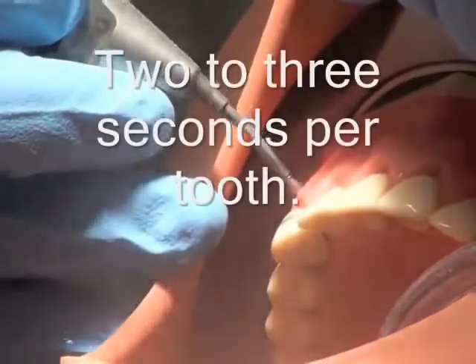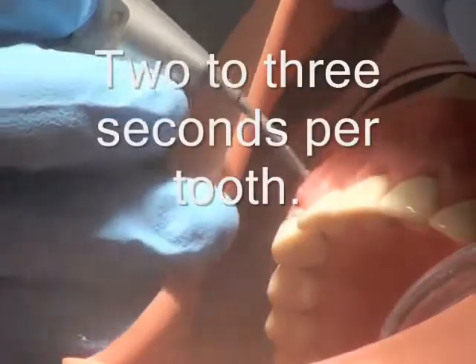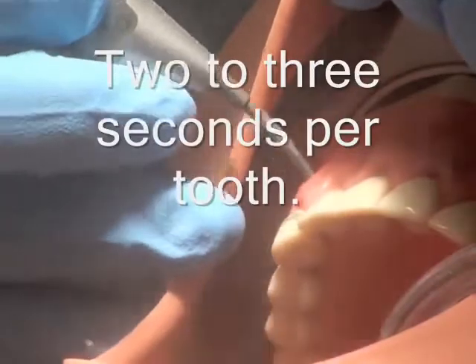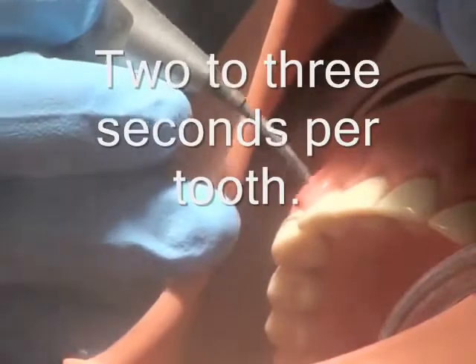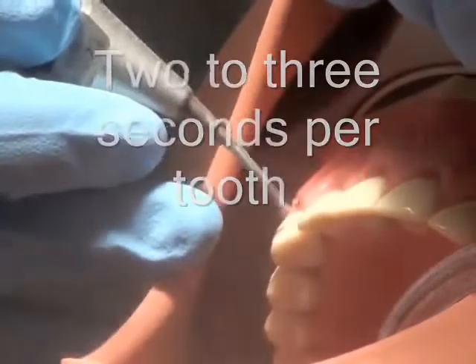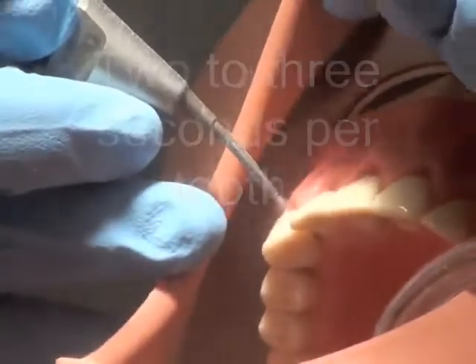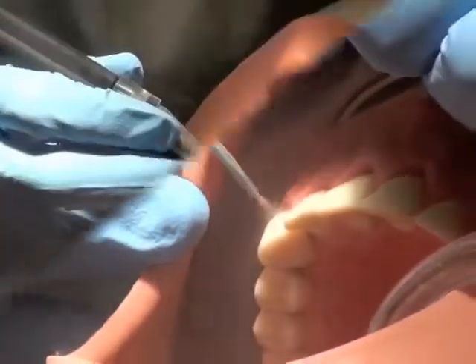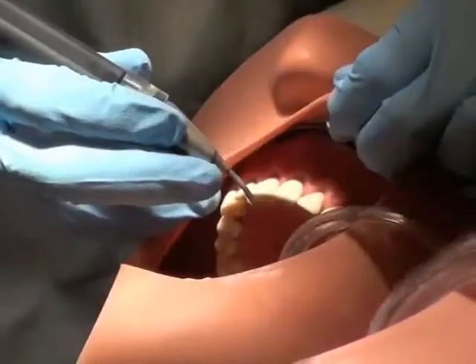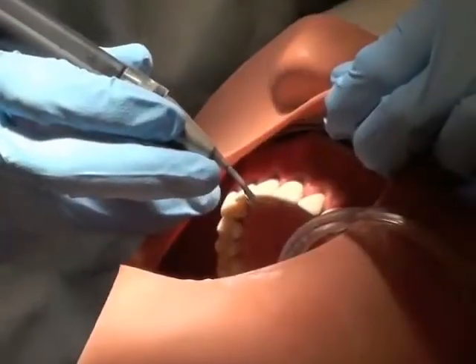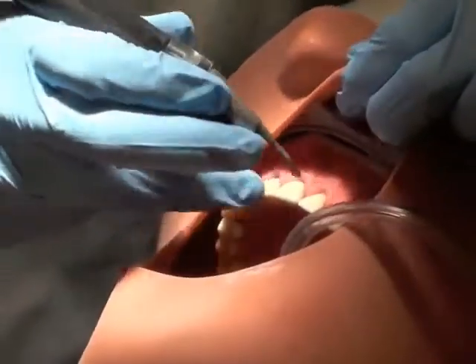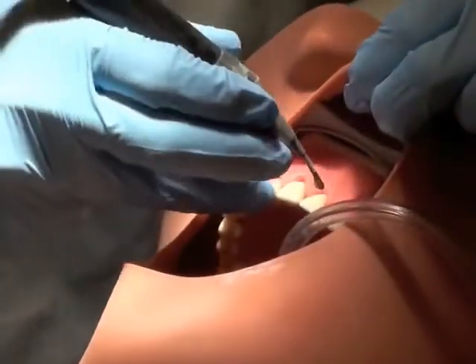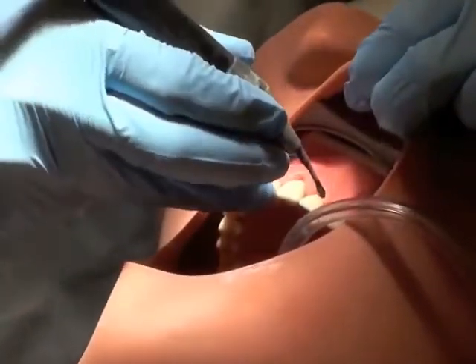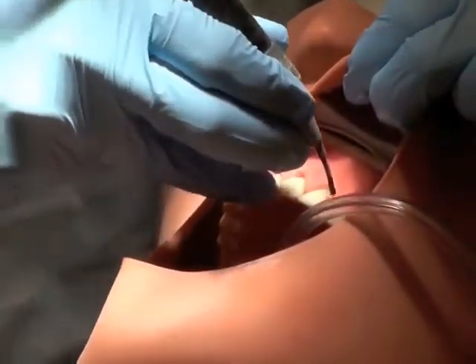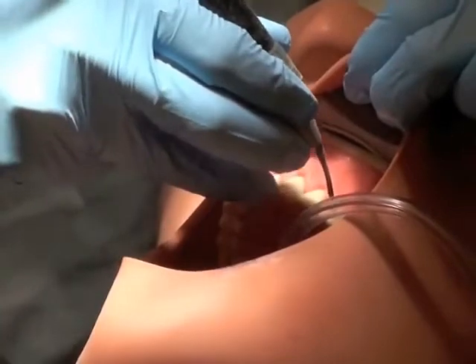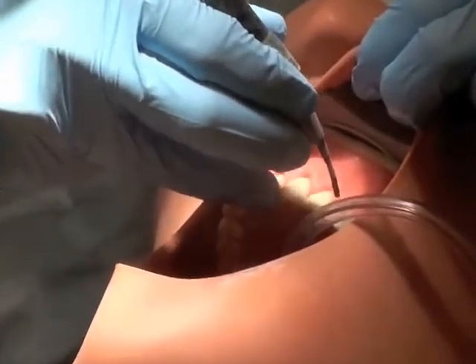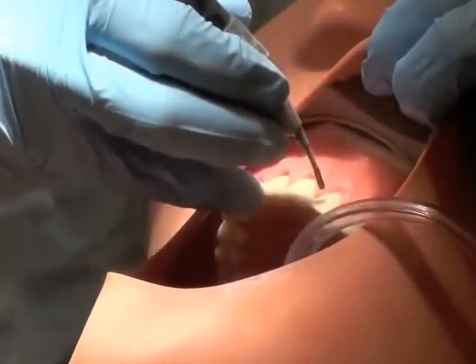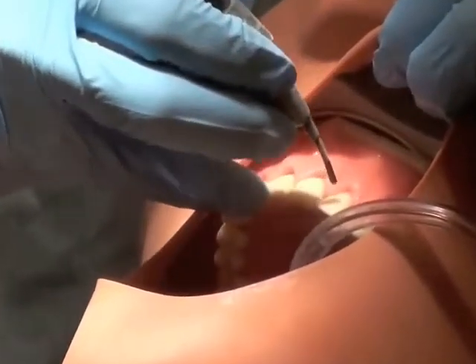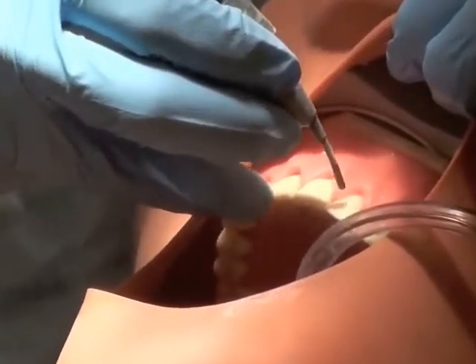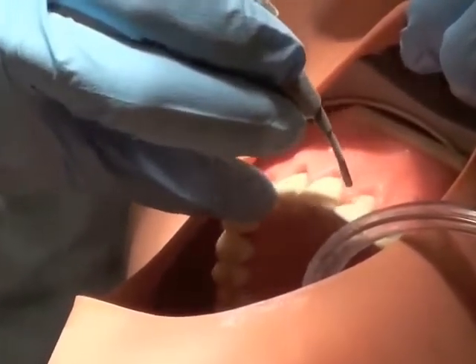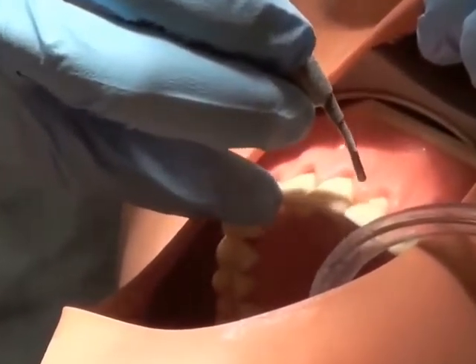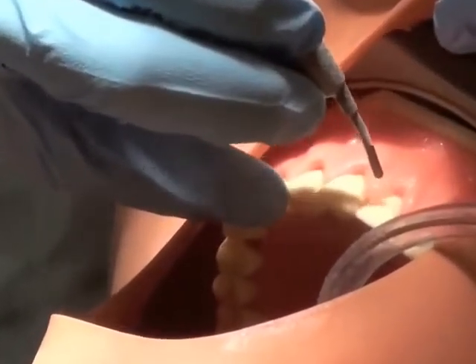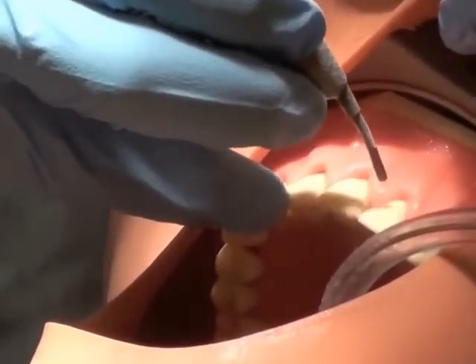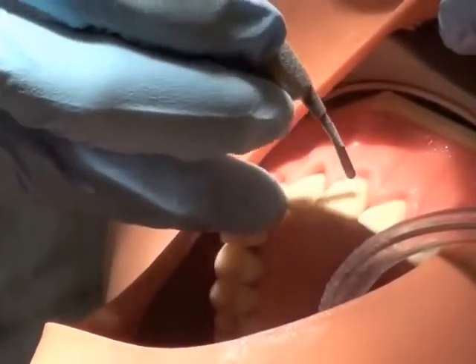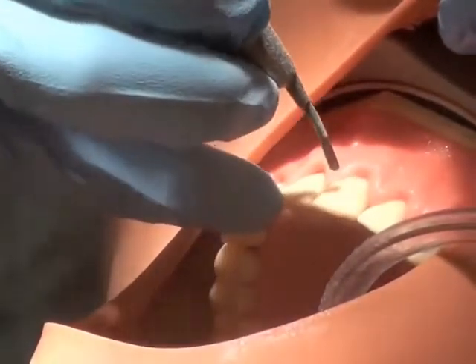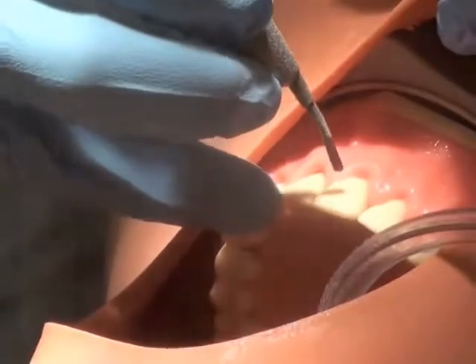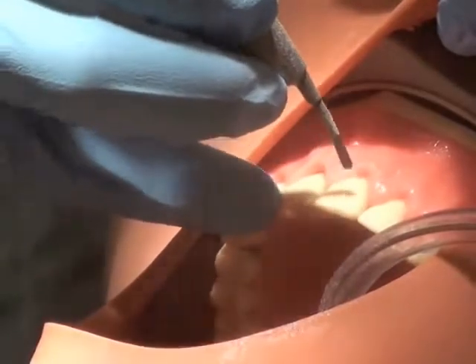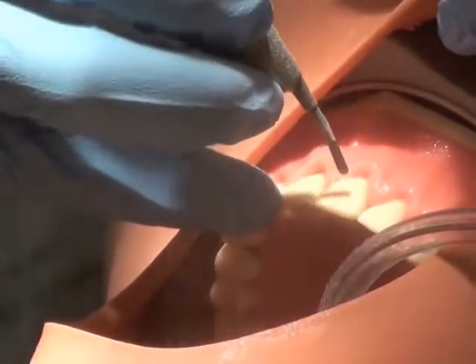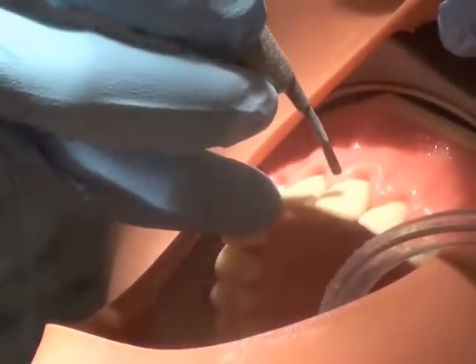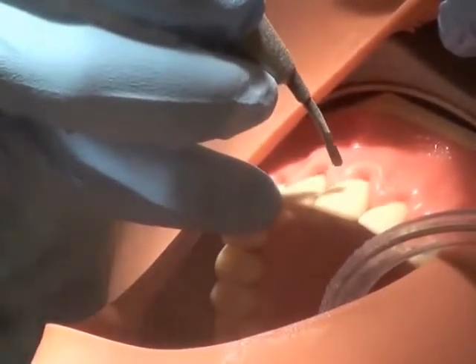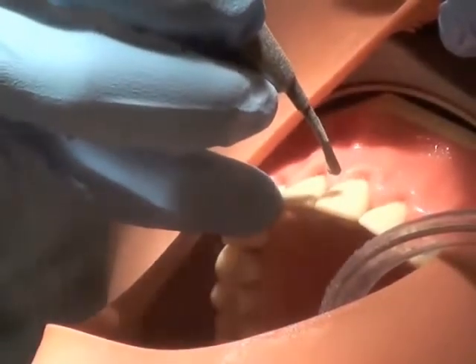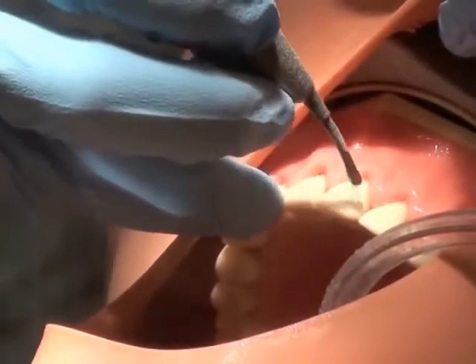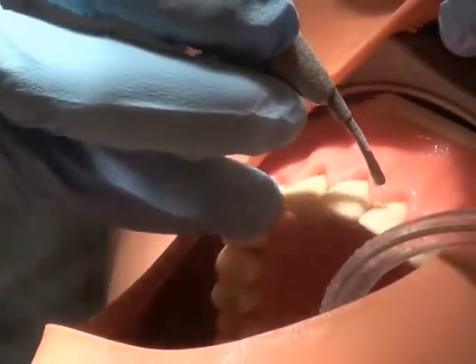It takes practice to get the patient's gingiva. At this angle, you'll do two or three teeth at a time at the proper angulation, and then afterwards you'll rinse.